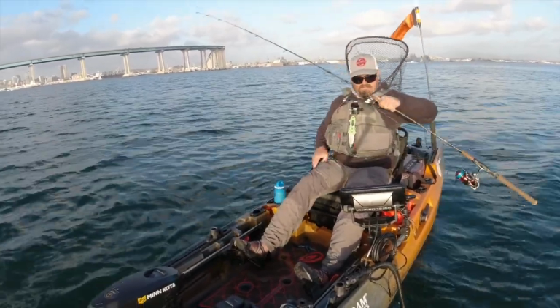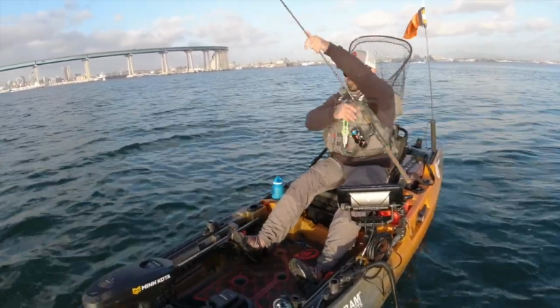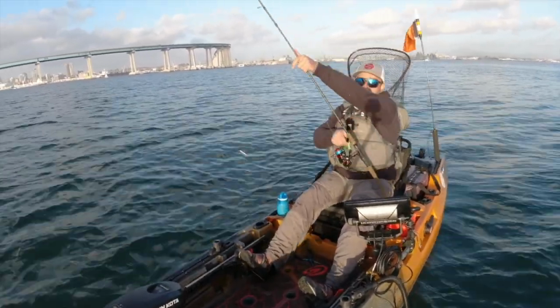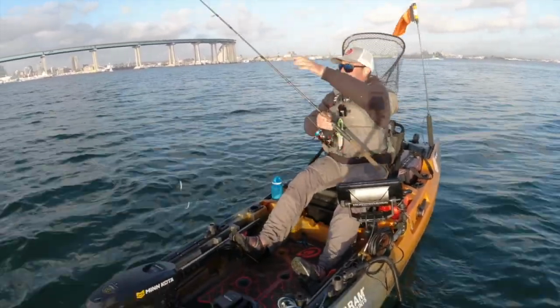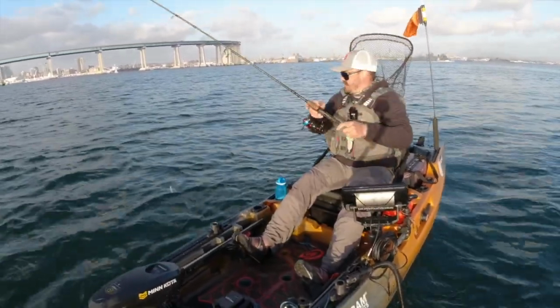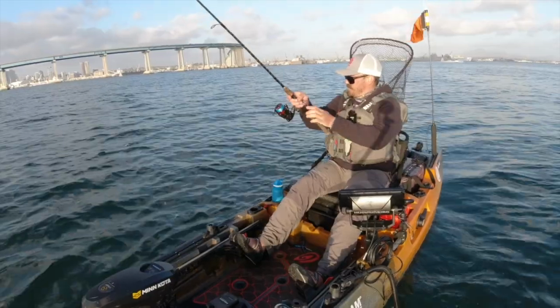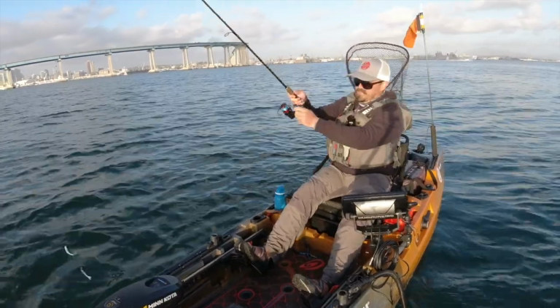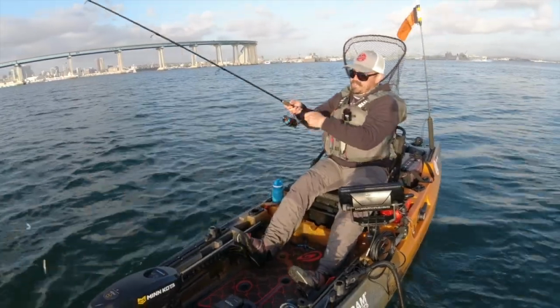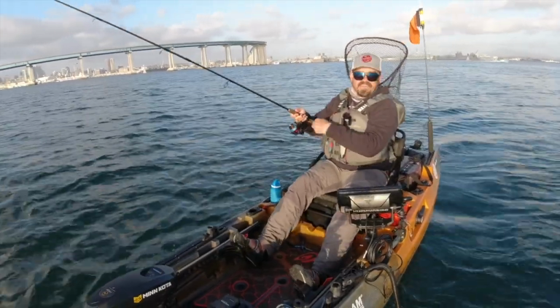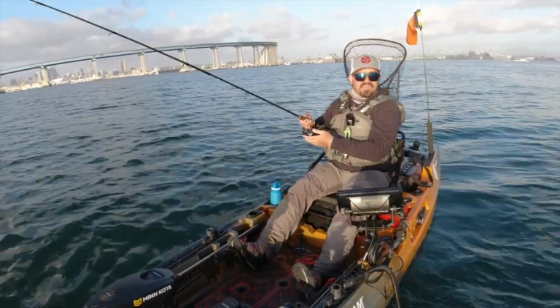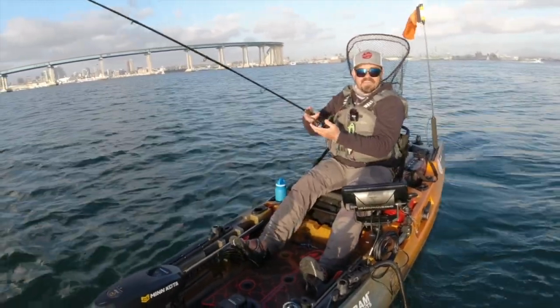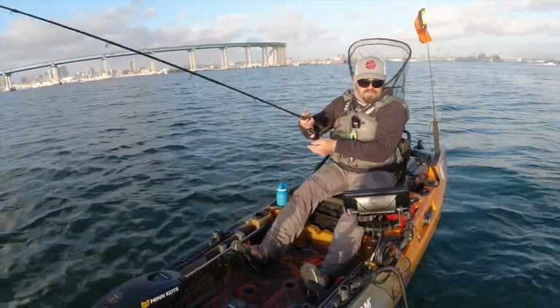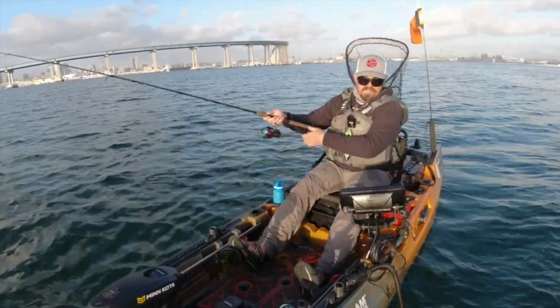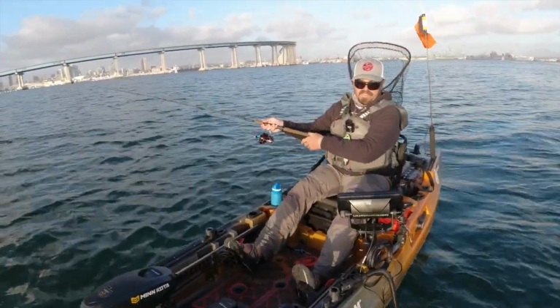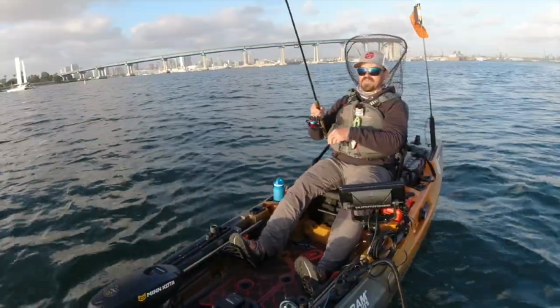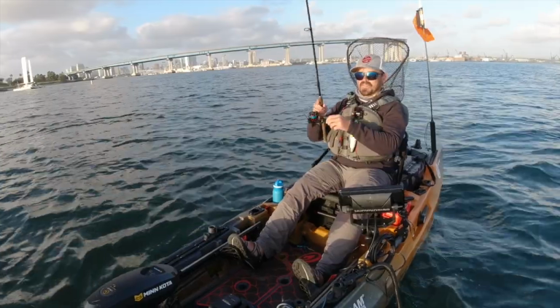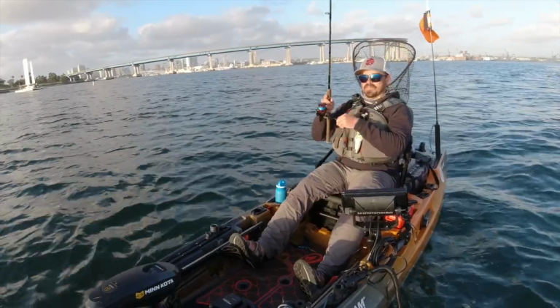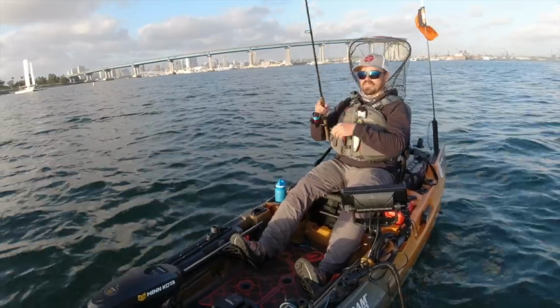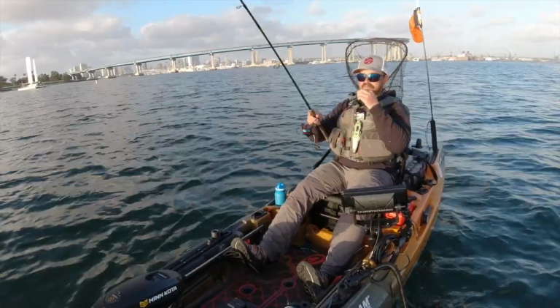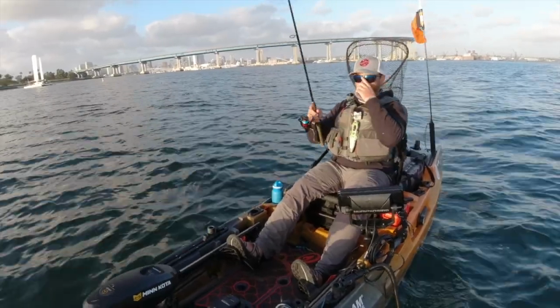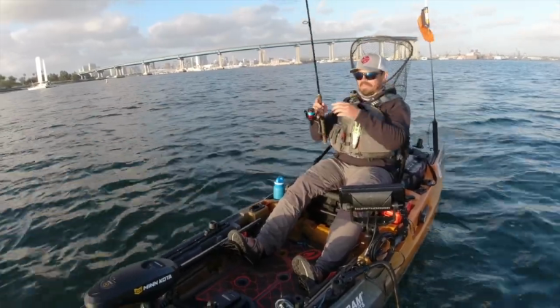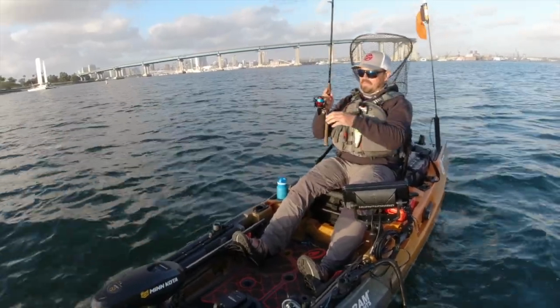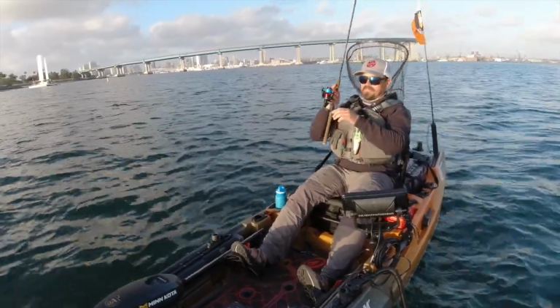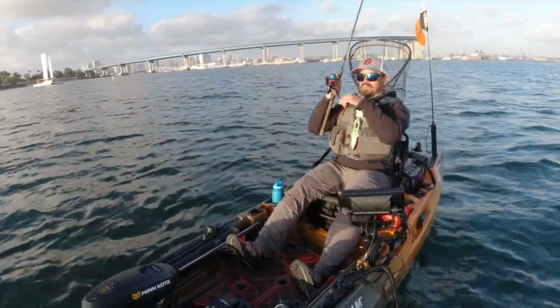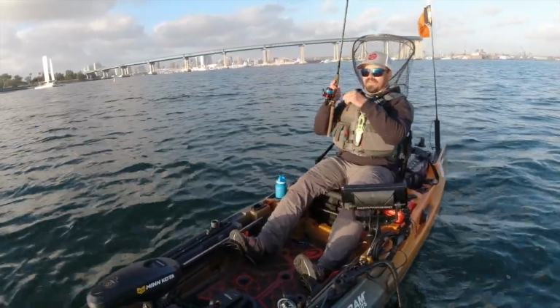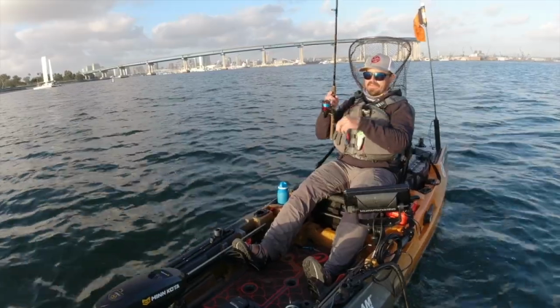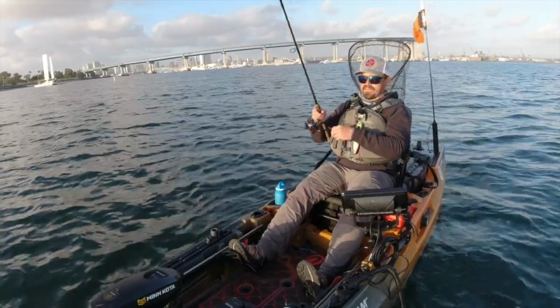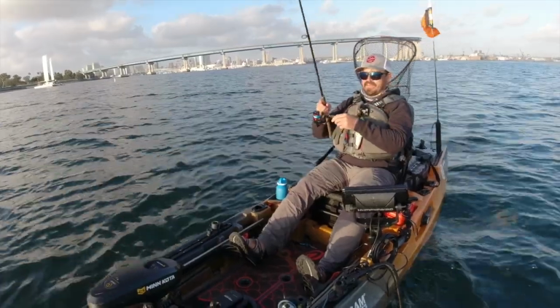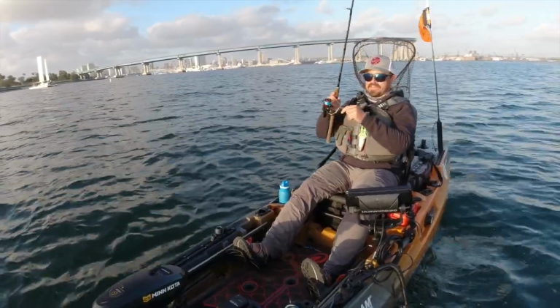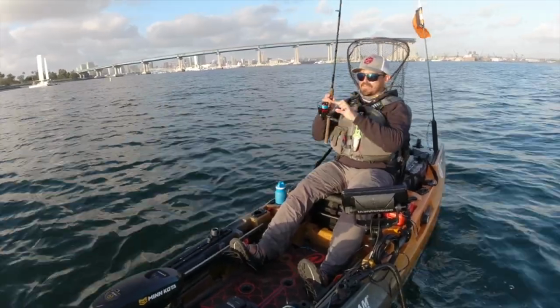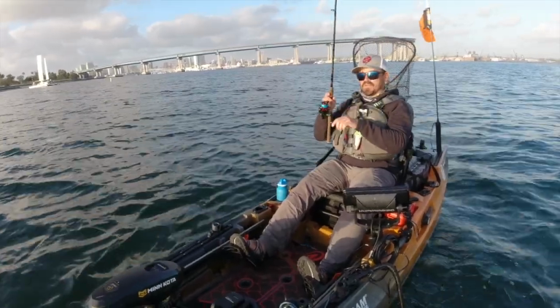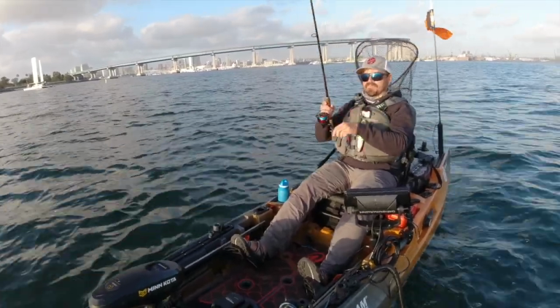I'm going to give it another 15 to 20 minutes before the sun drops down behind the palms. I spooled this reel up with 20 pound braid and I got more than enough line on there. The nice thing is these spools are braid ready.